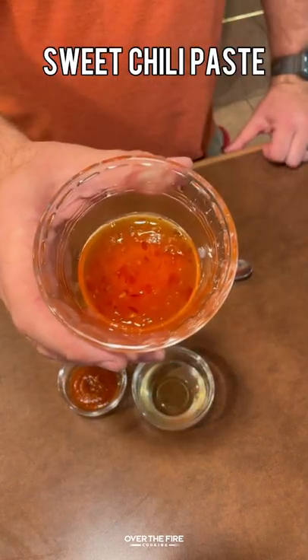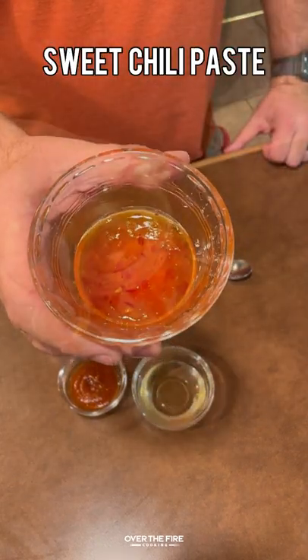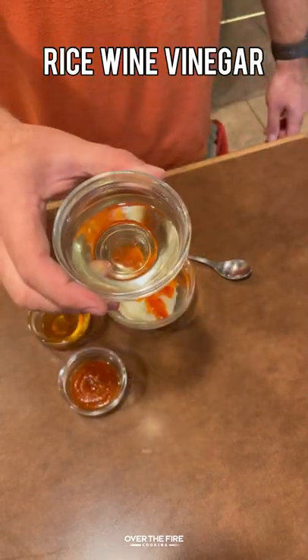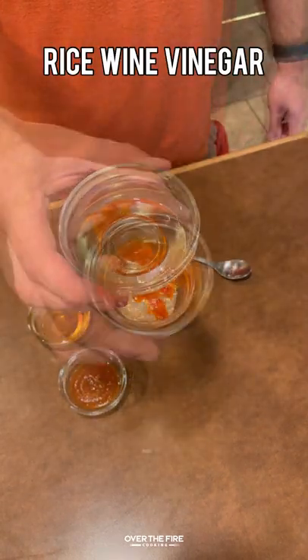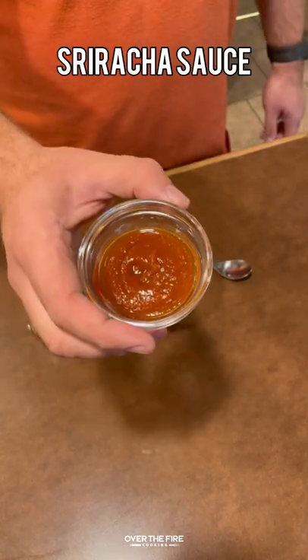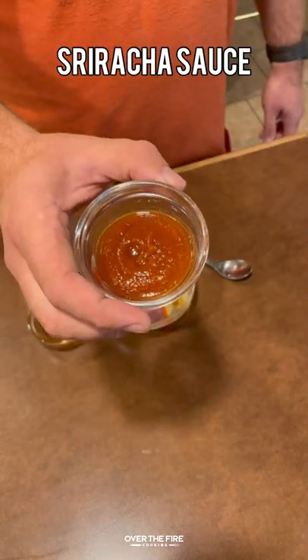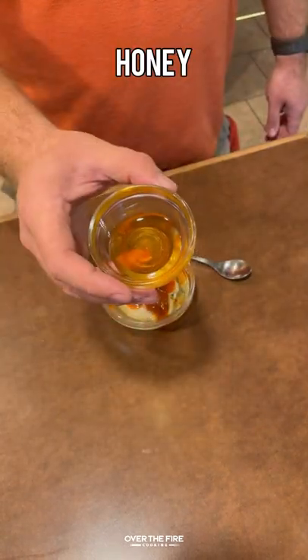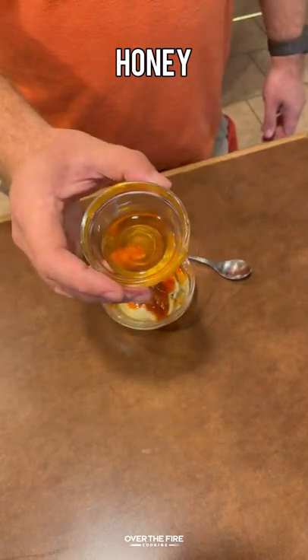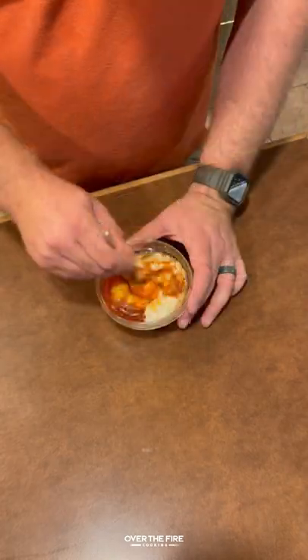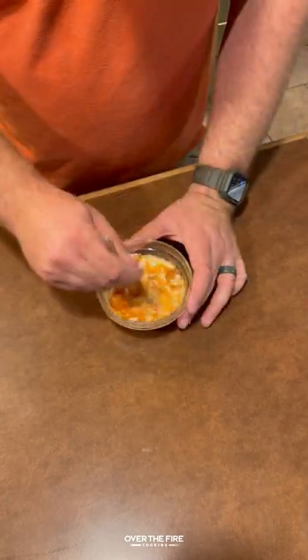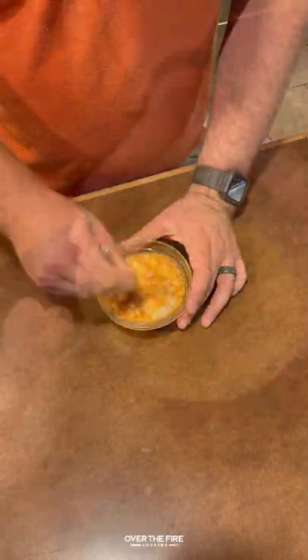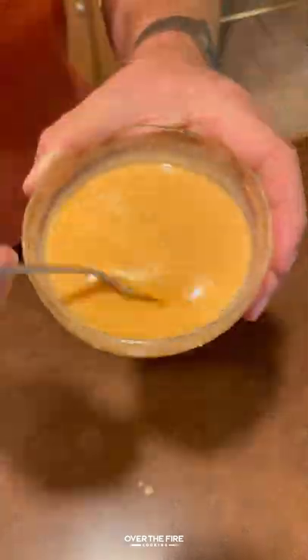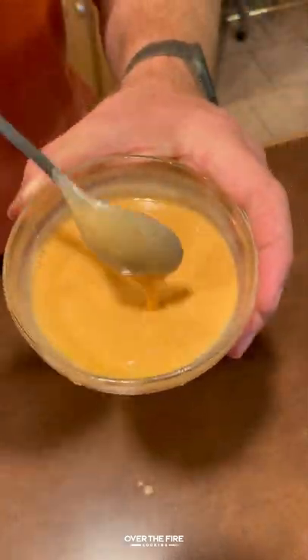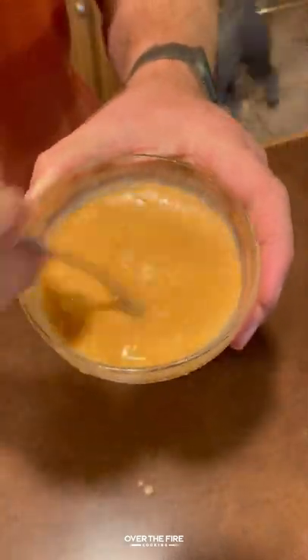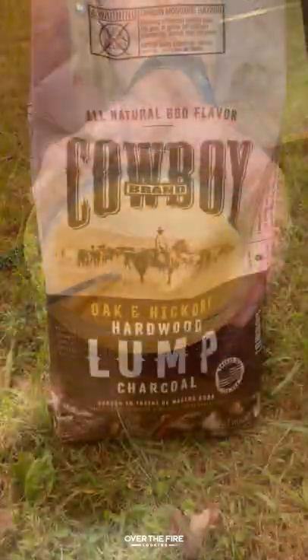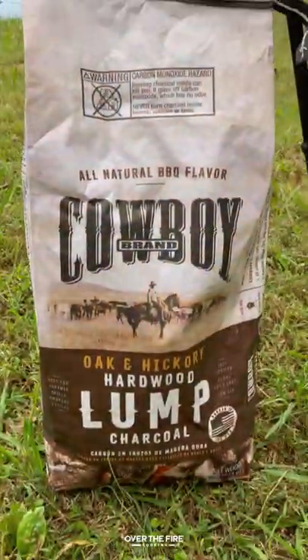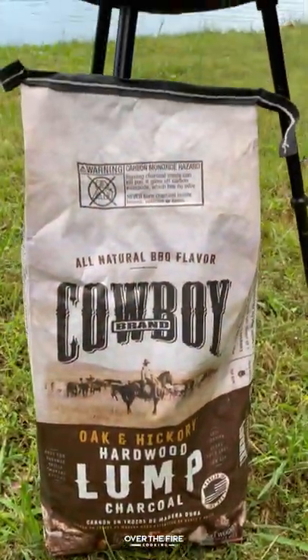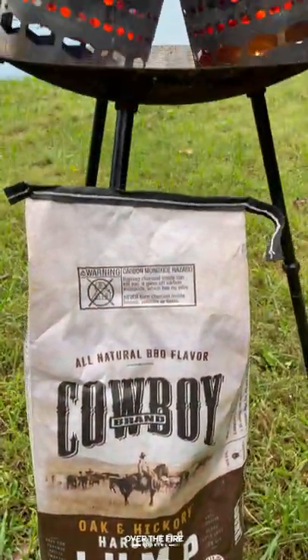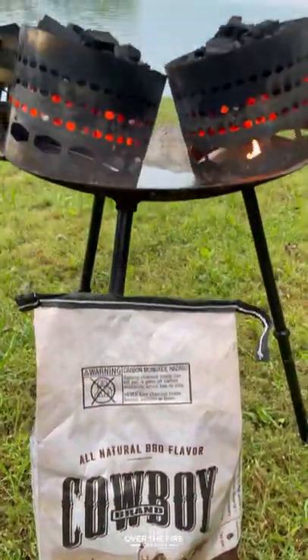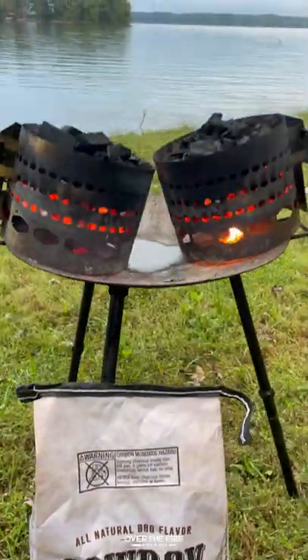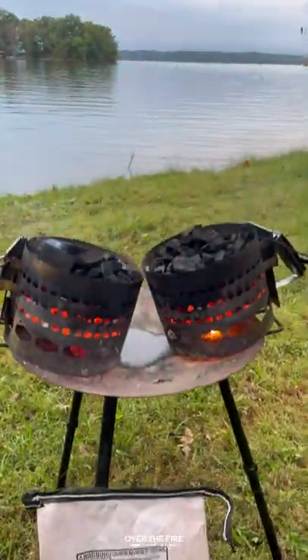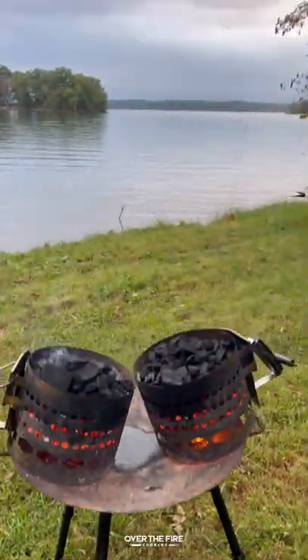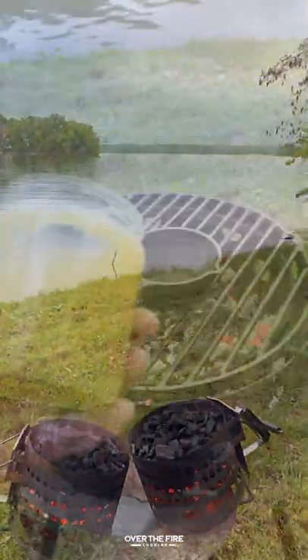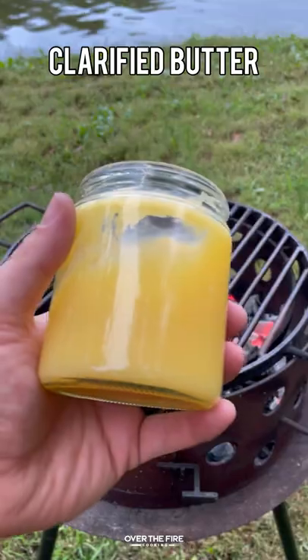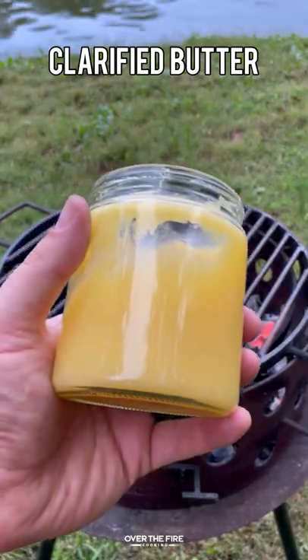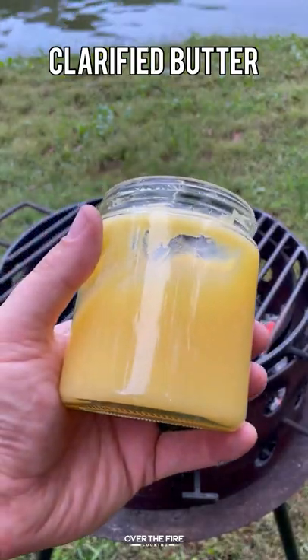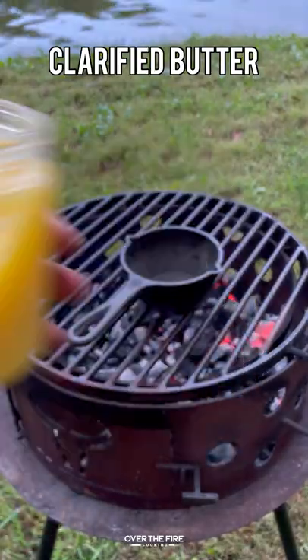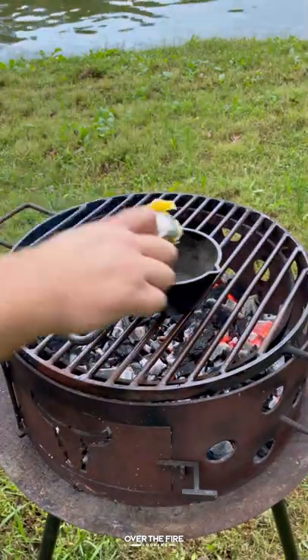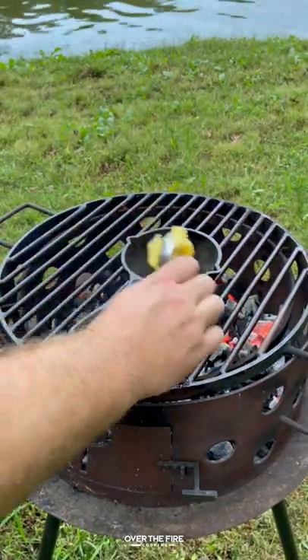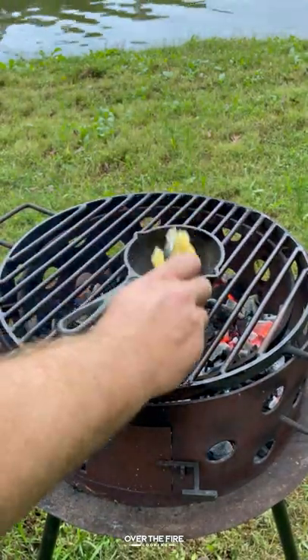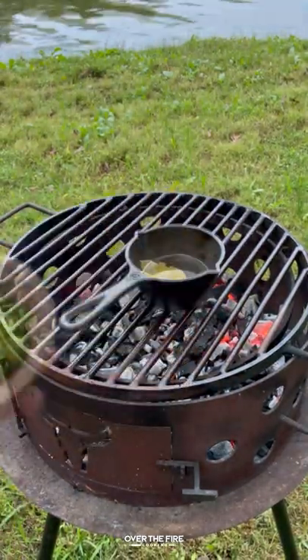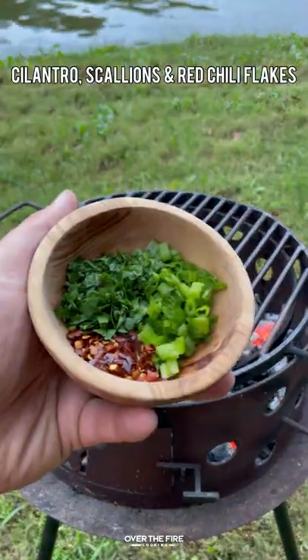Next, I'm going to make a bang bang sauce, mix this all together, and set that aside until we're ready to go. I'm going to preheat my grill using some cowboy charcoal, making a high heat fire.